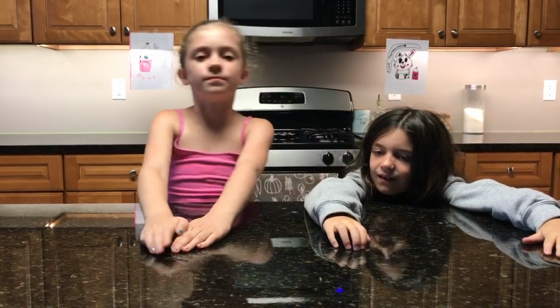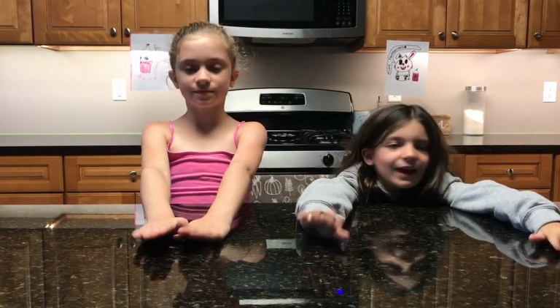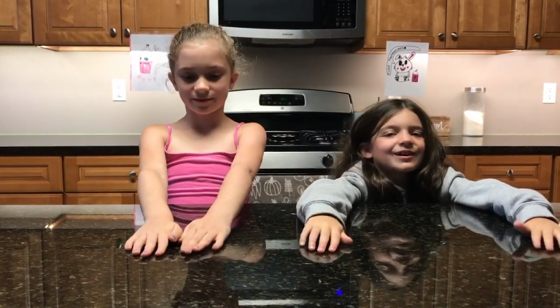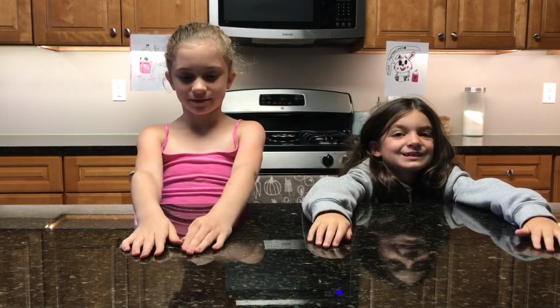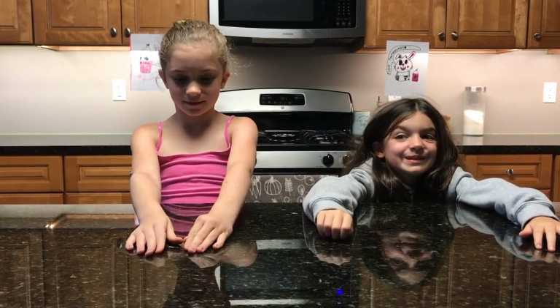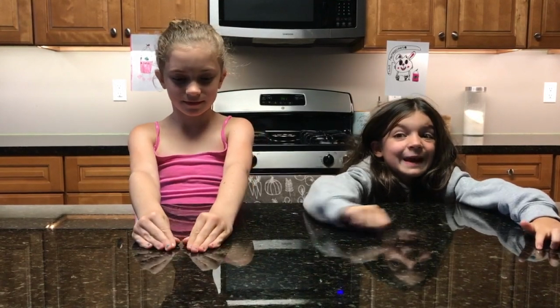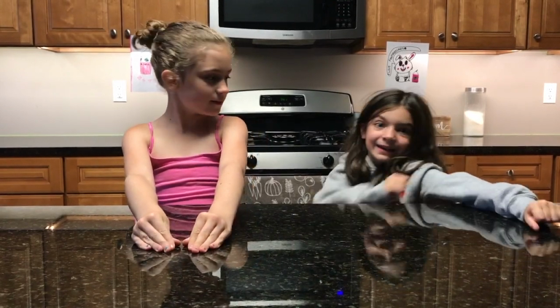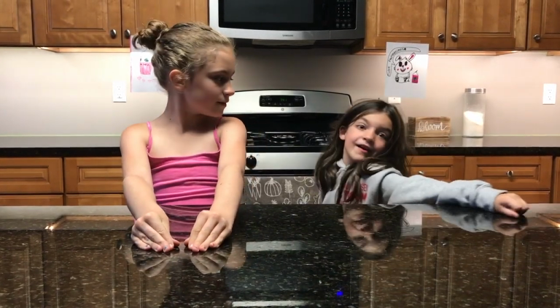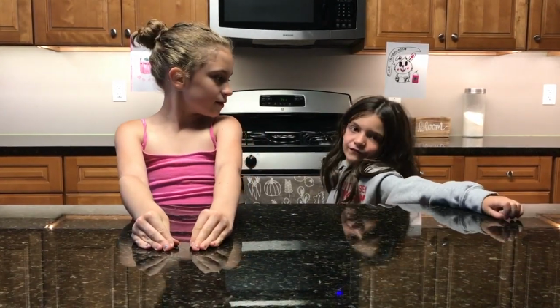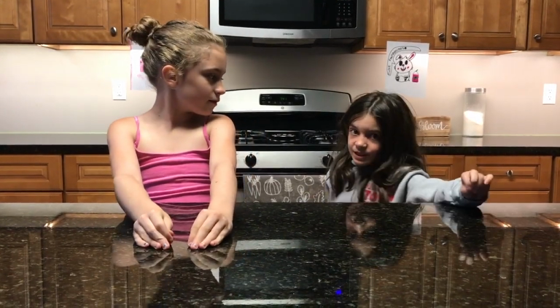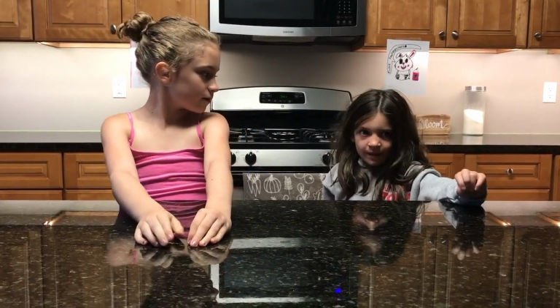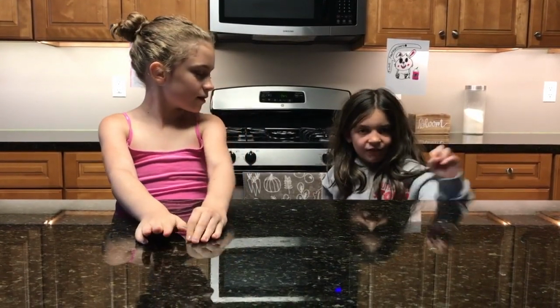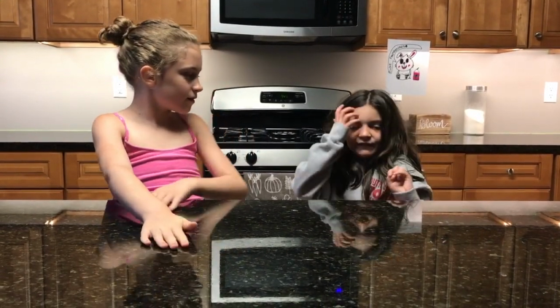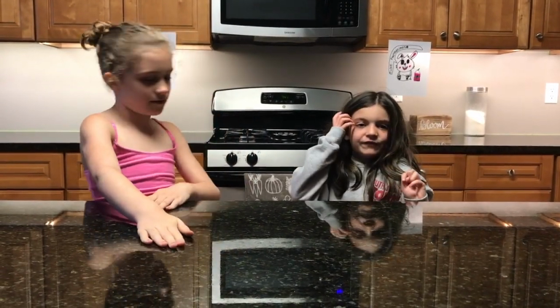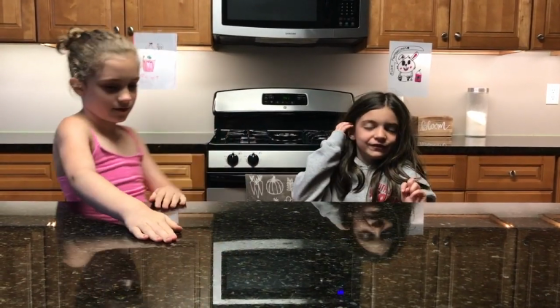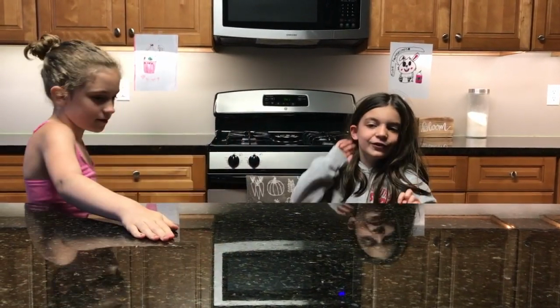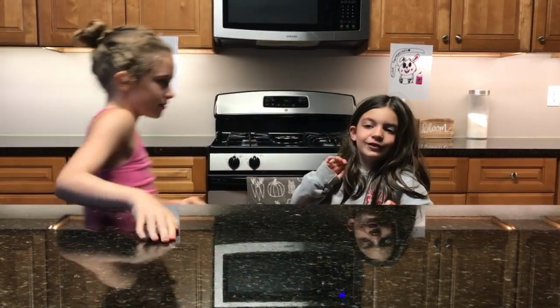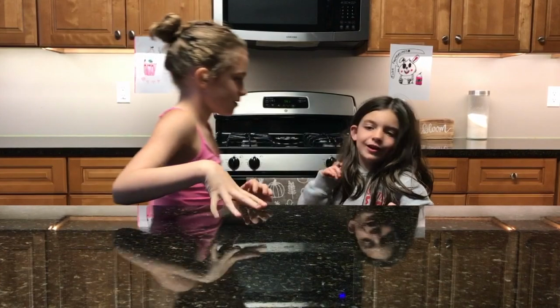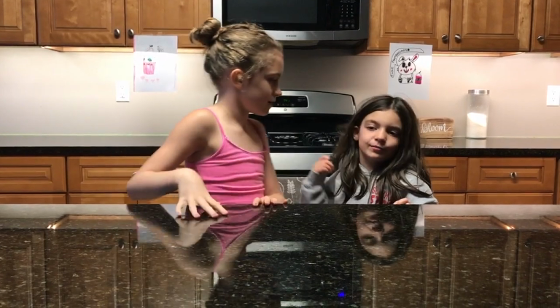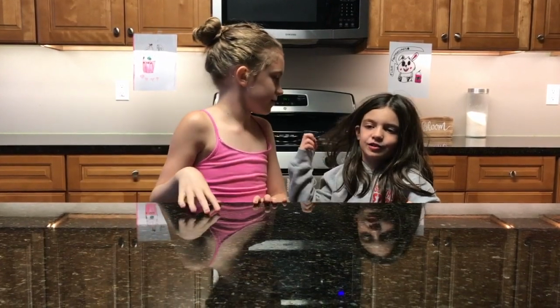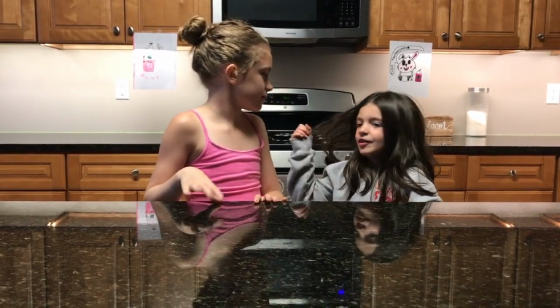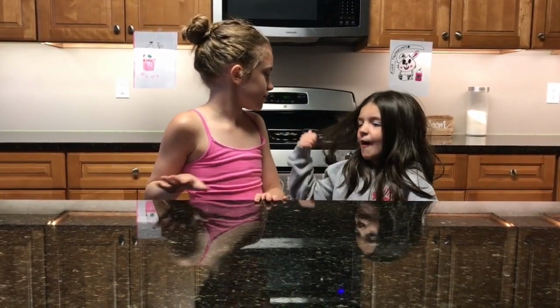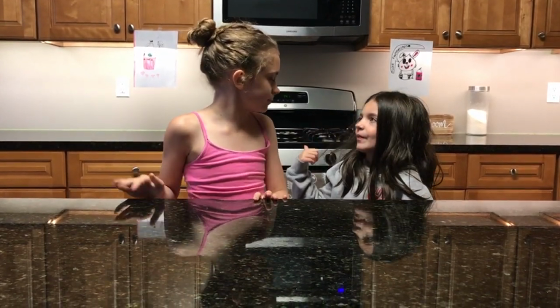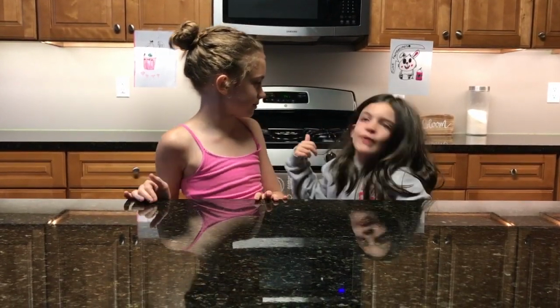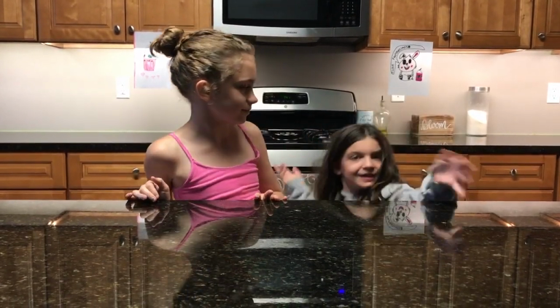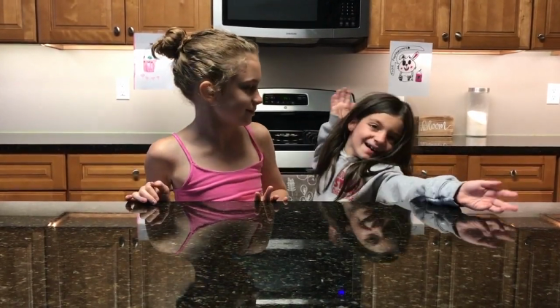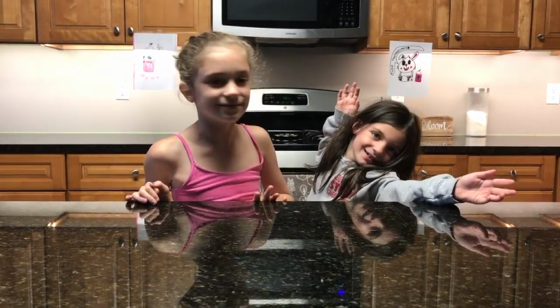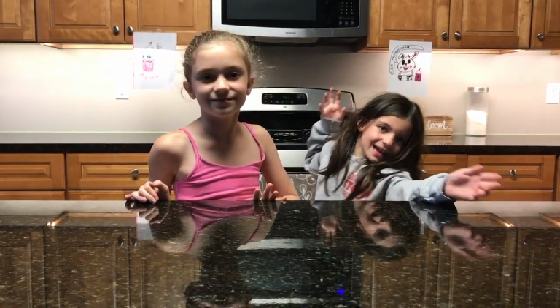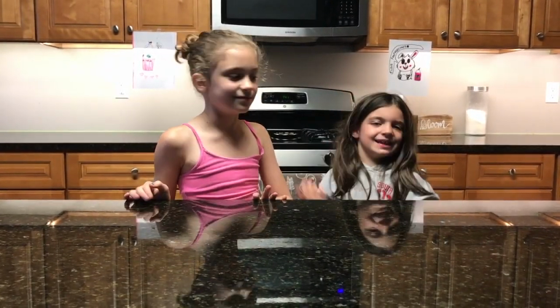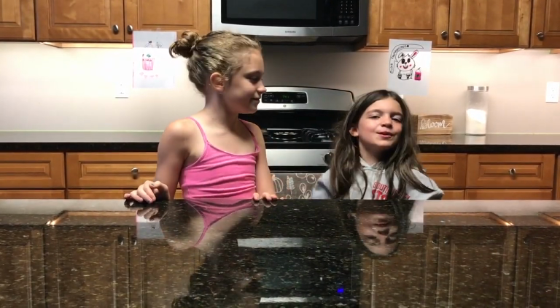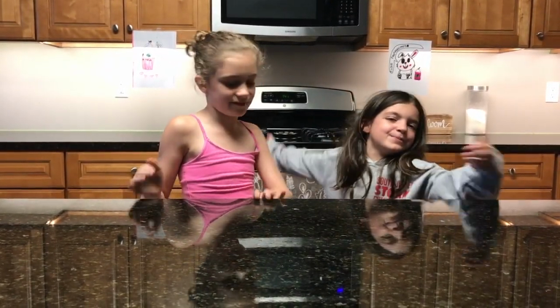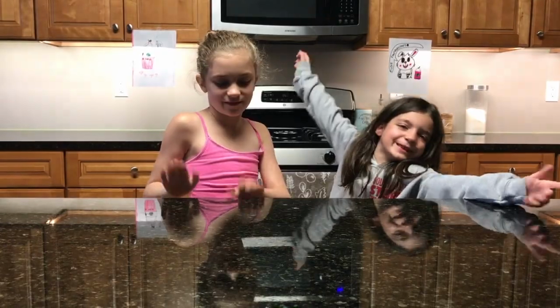Today we are going to be making from Starbucks our favorite food, or ice cream, dessert — Frappuccinos! And it's almost my birthday!